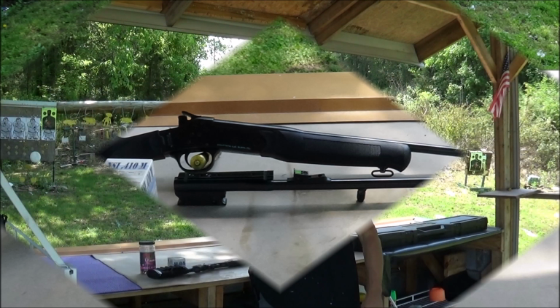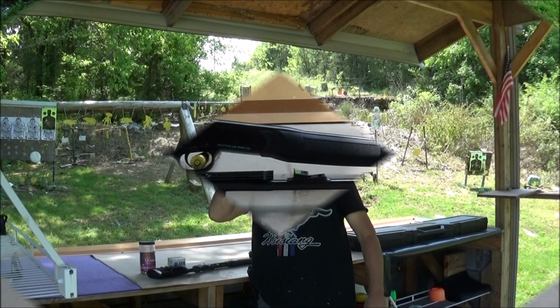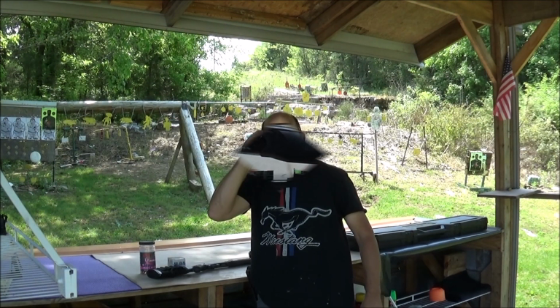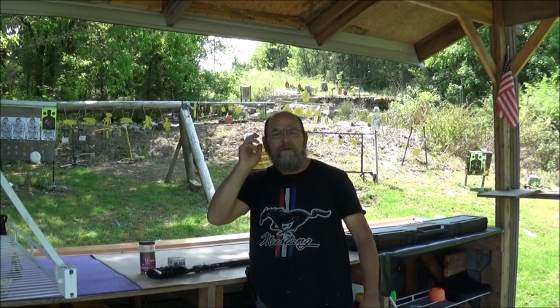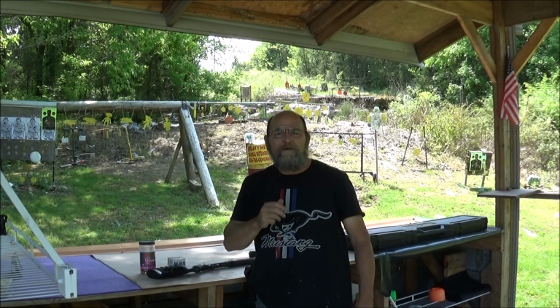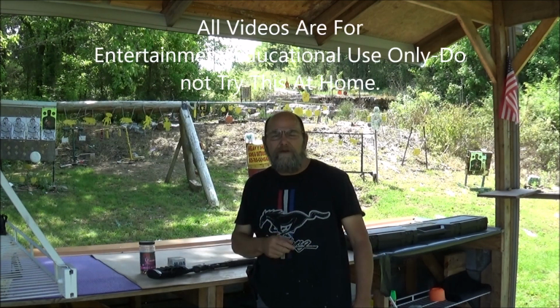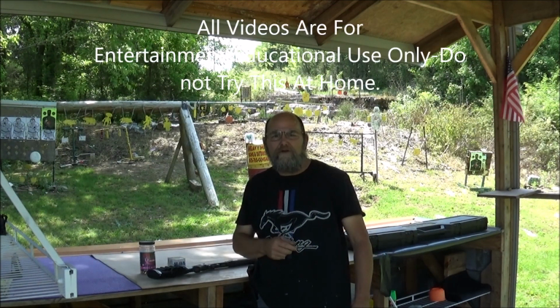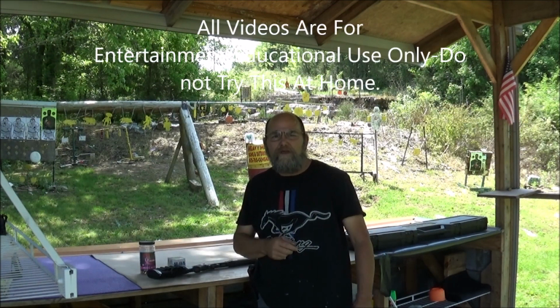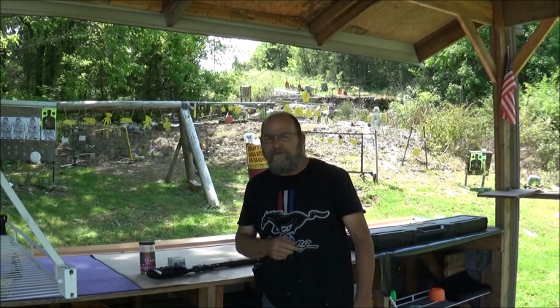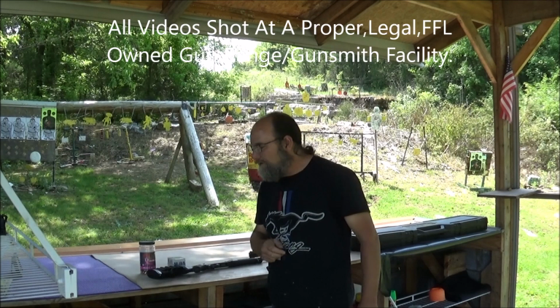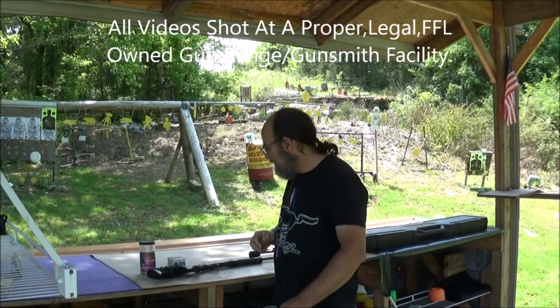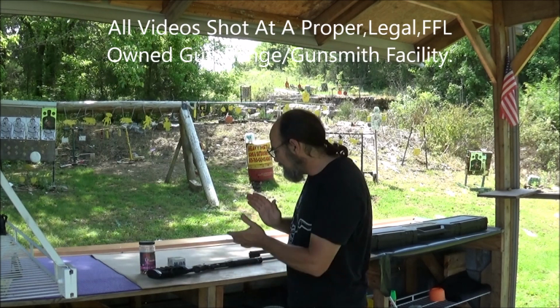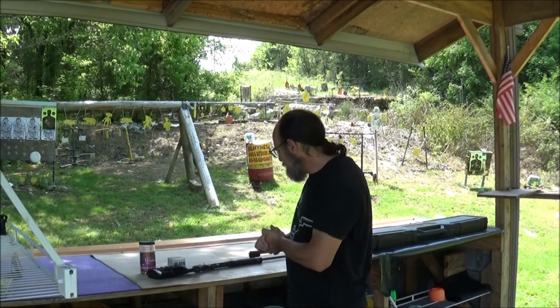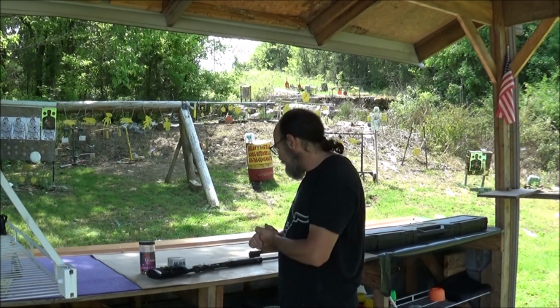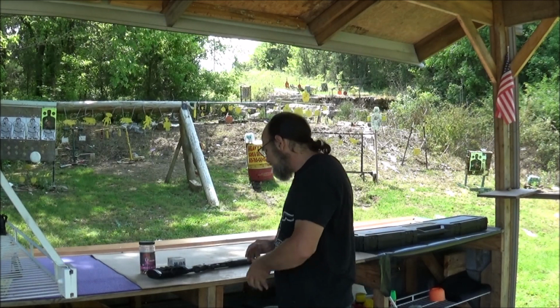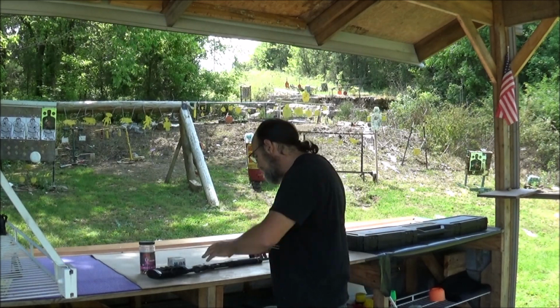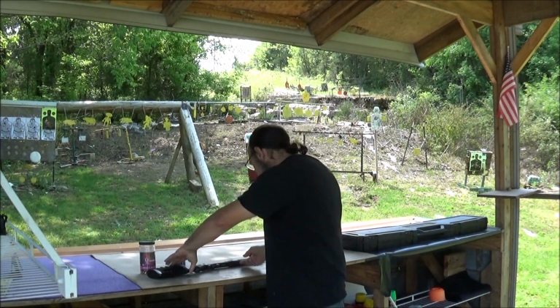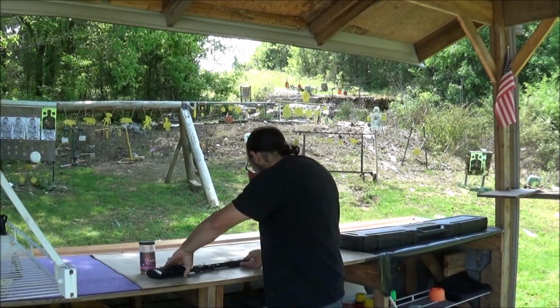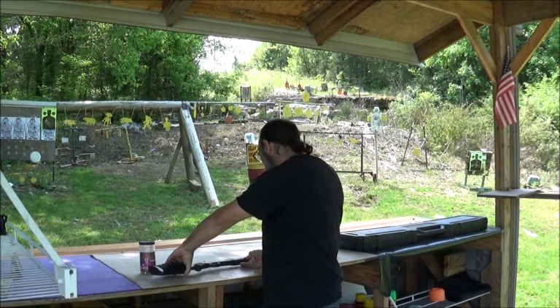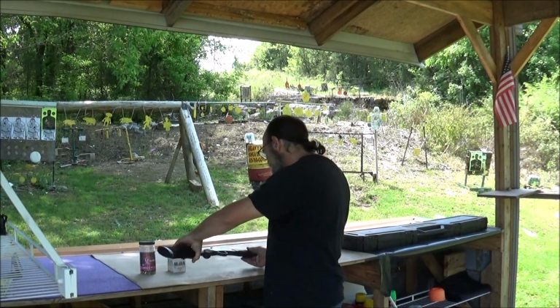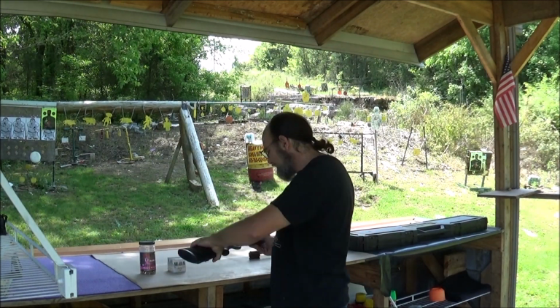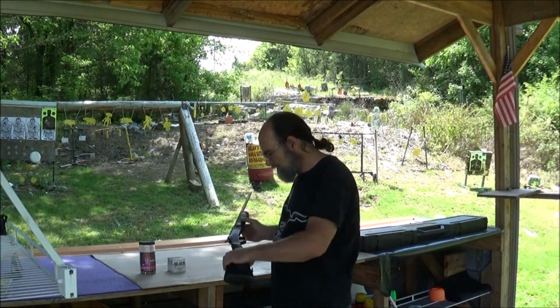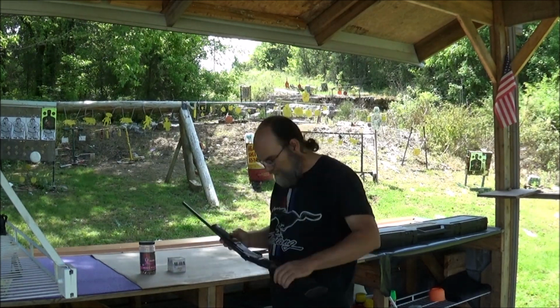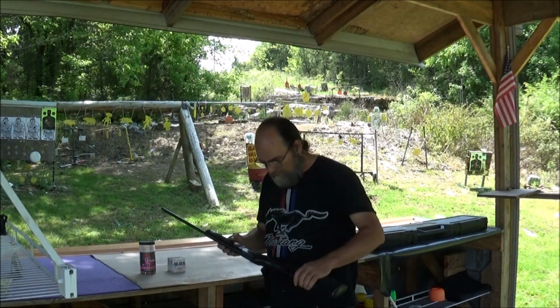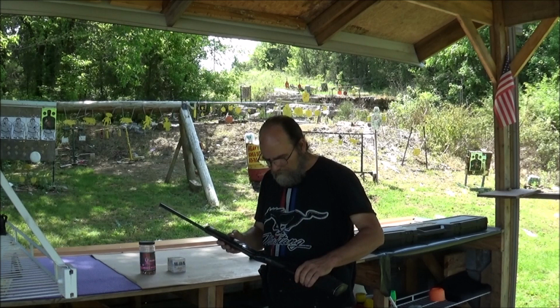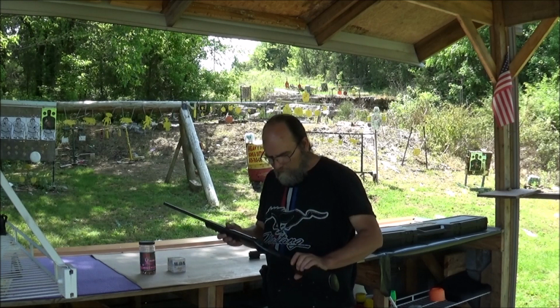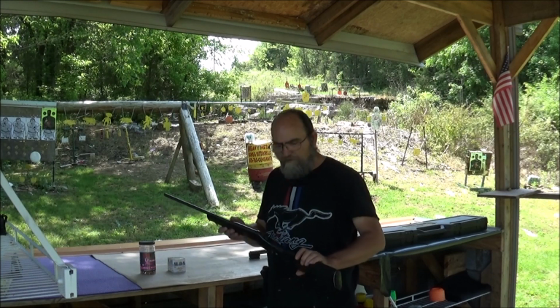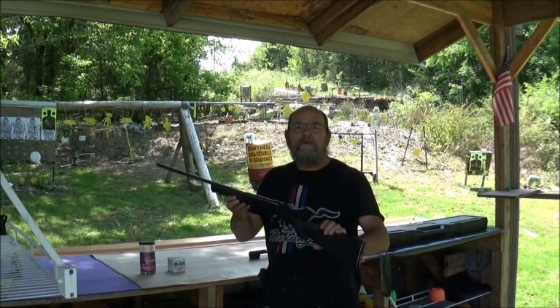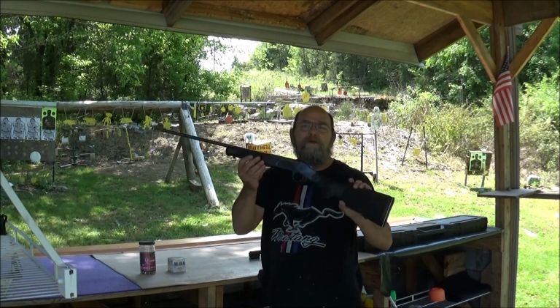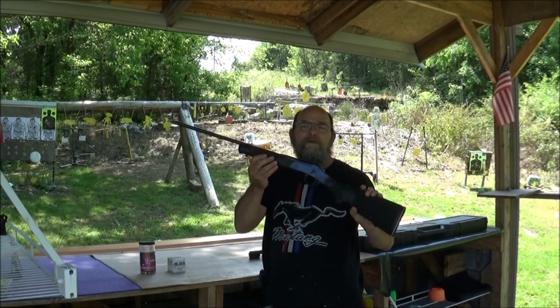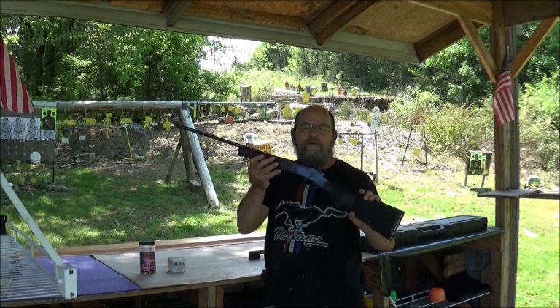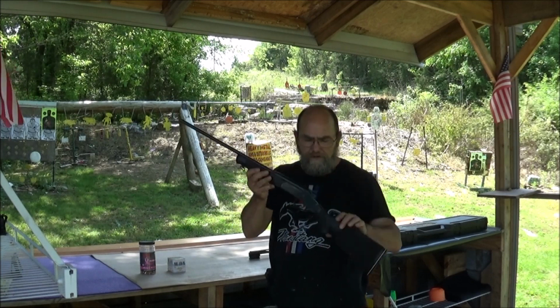Hey everyone, welcome to Metal Guns and Outdoors. Today we're going to be taking a look at a neat one — this is the little Rossi single shot.